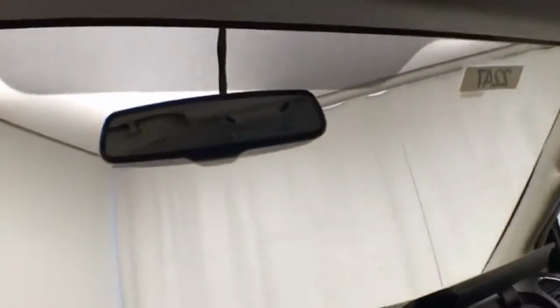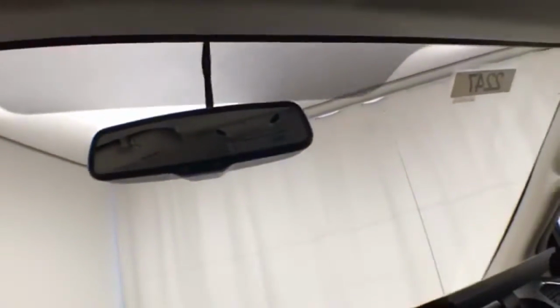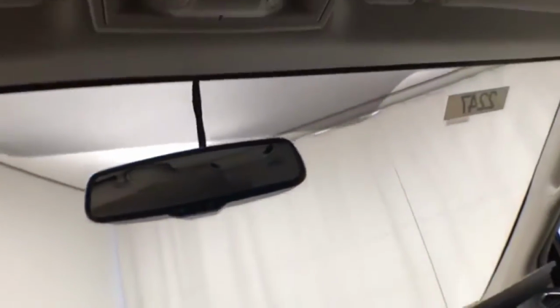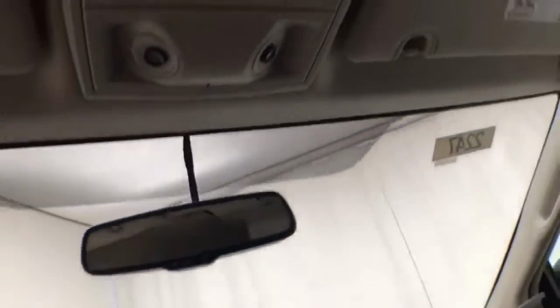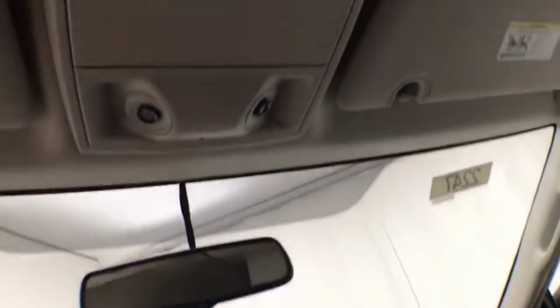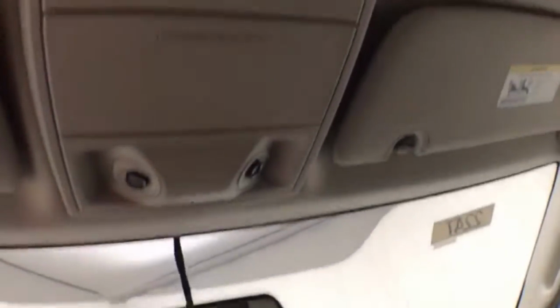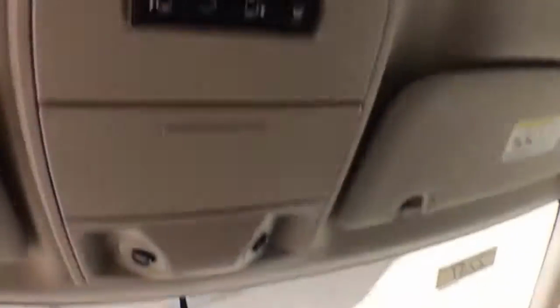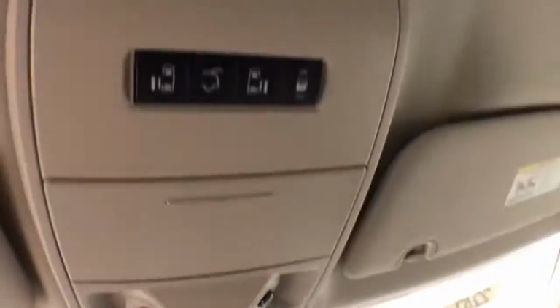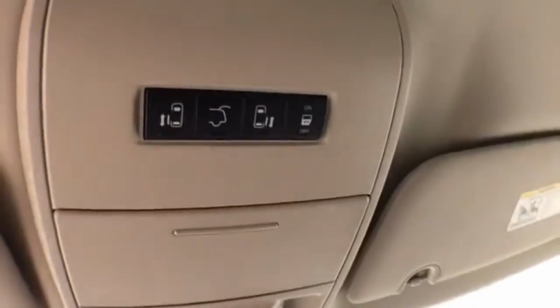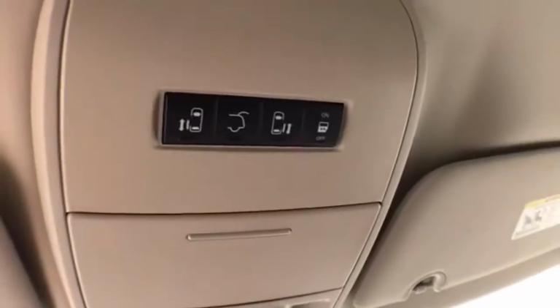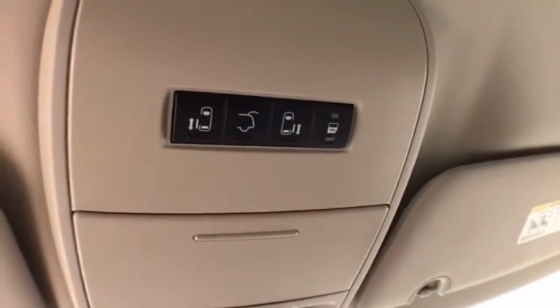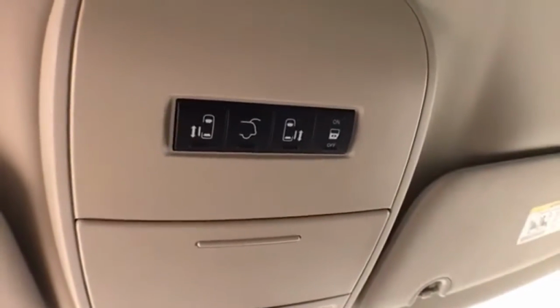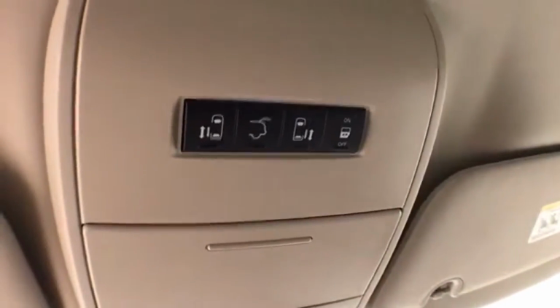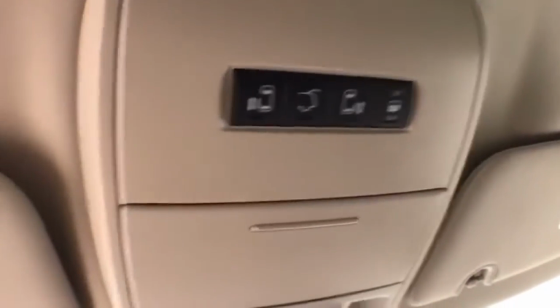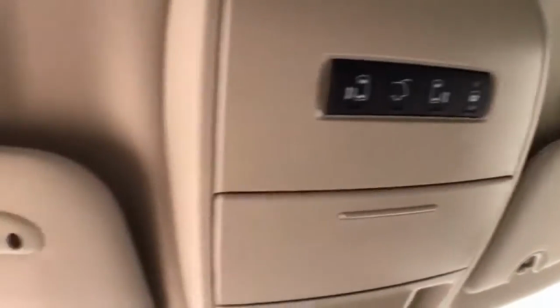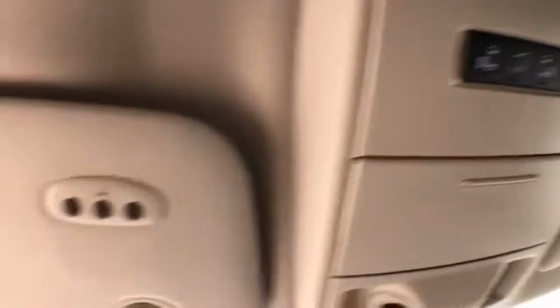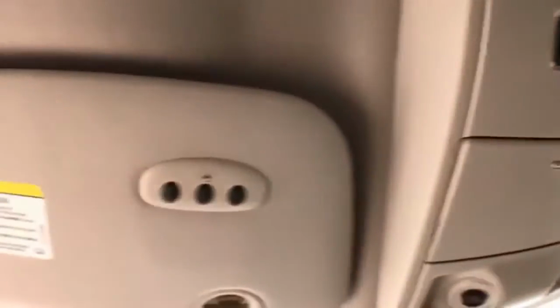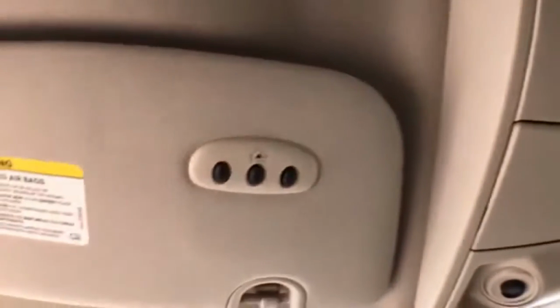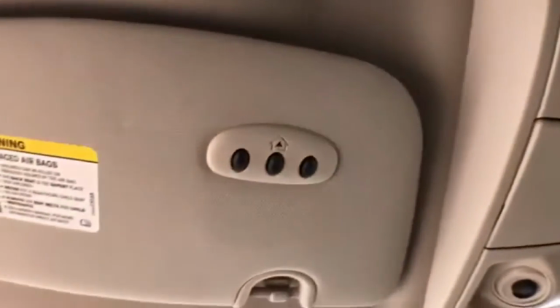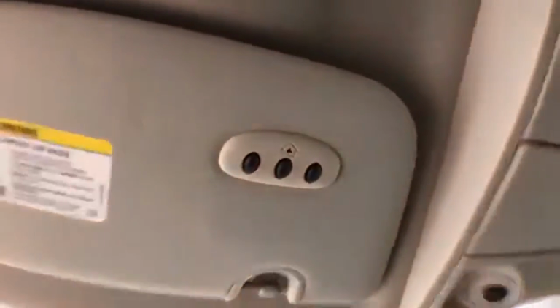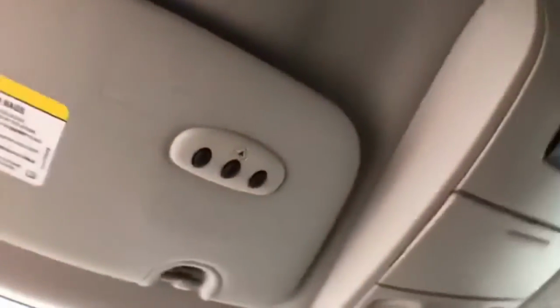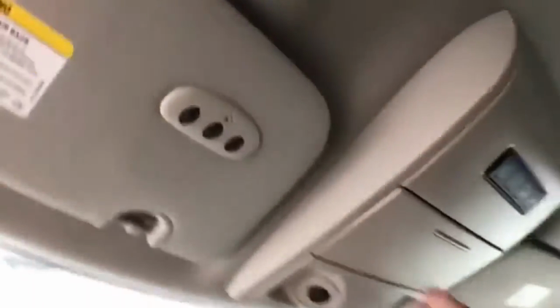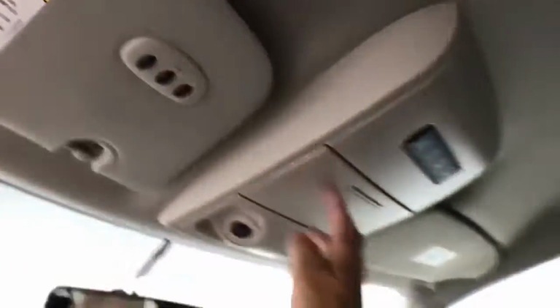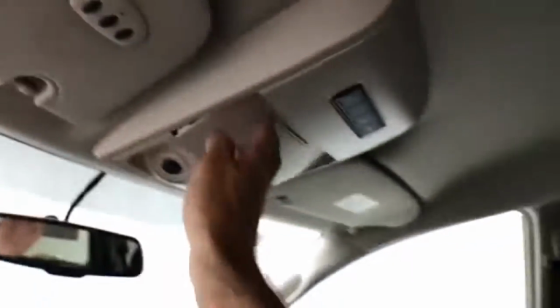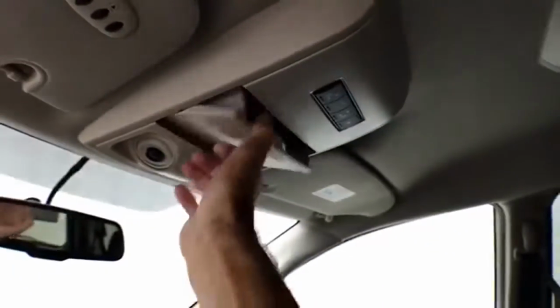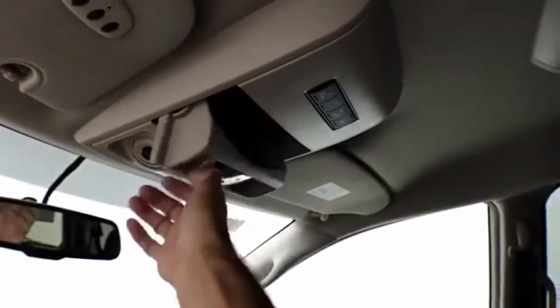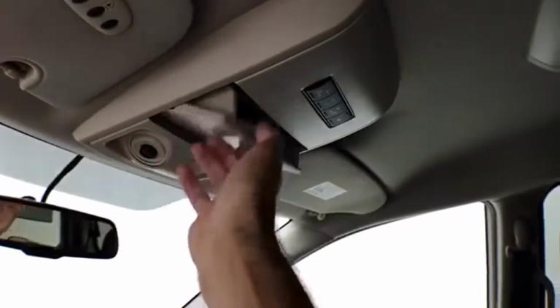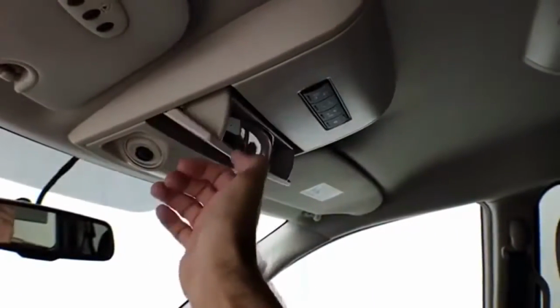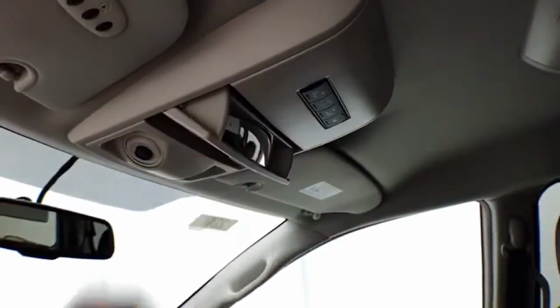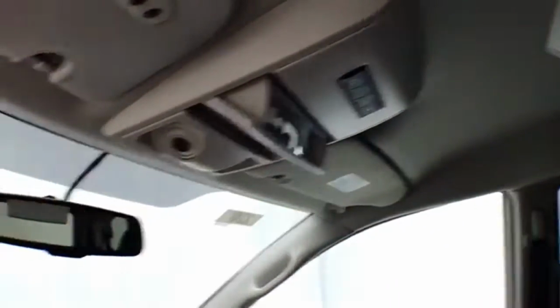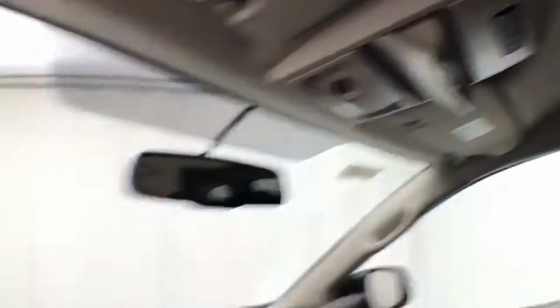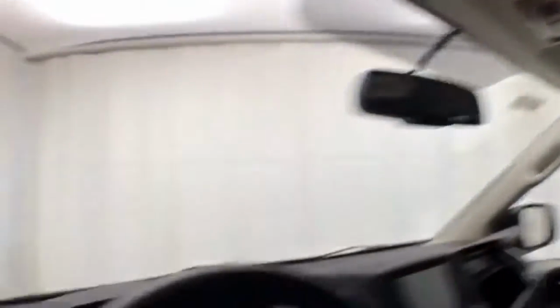Auto-dimming mirror. Liftgate and sliding door controls are overhead. HomeLink transmitter for your garage door opener, and a conversation mirror.